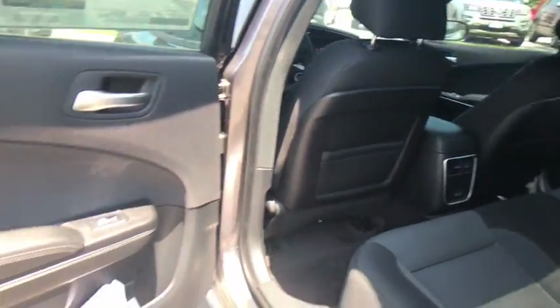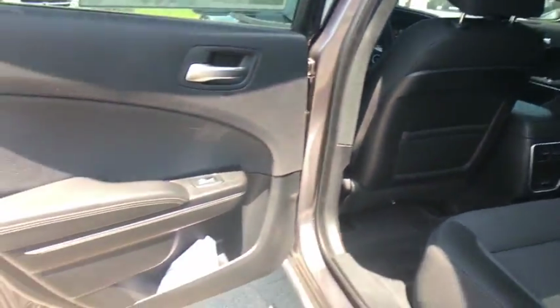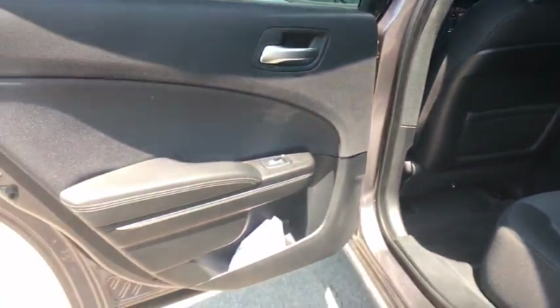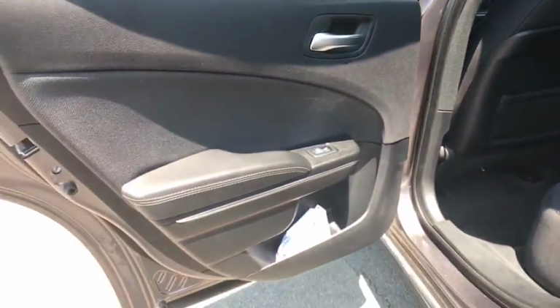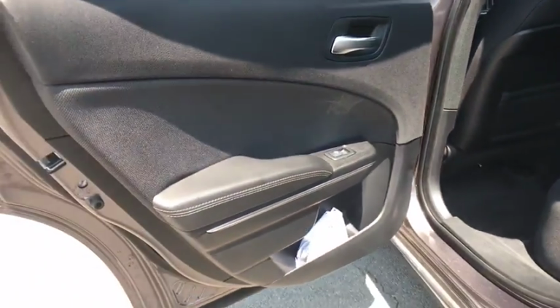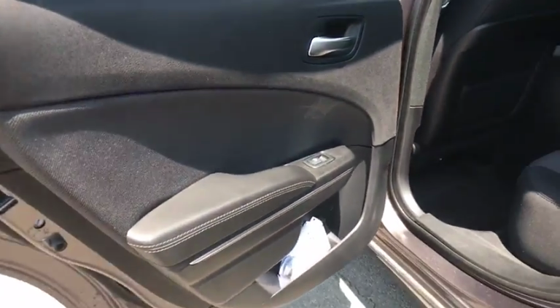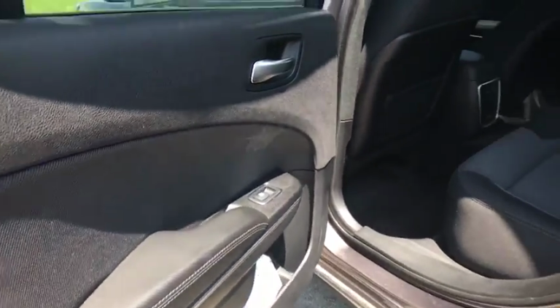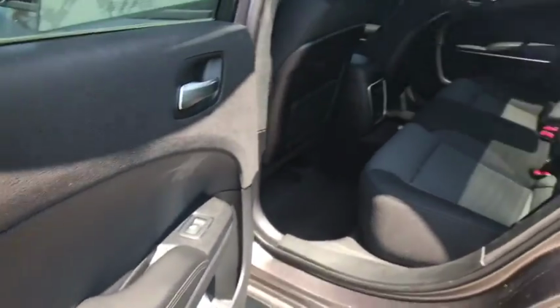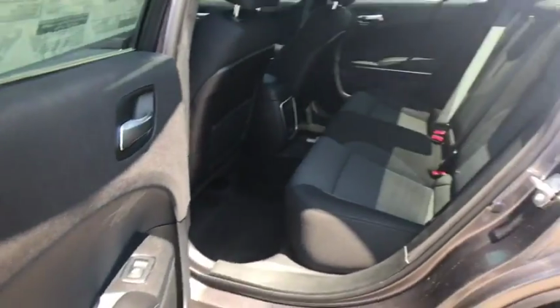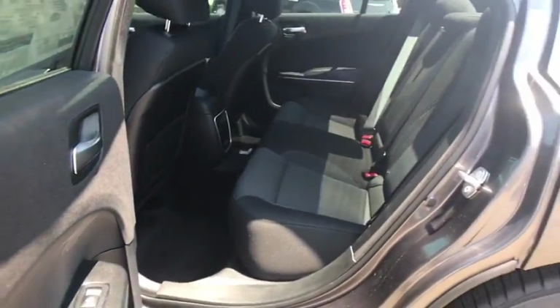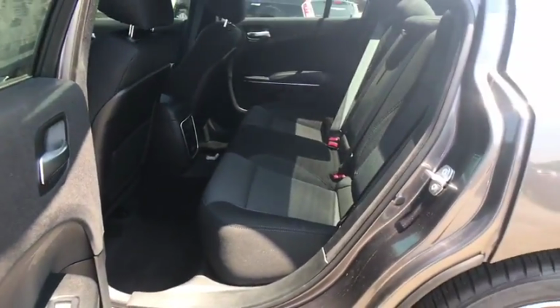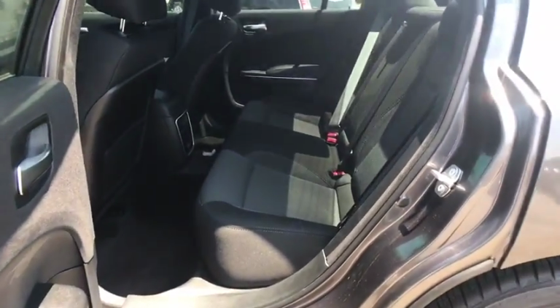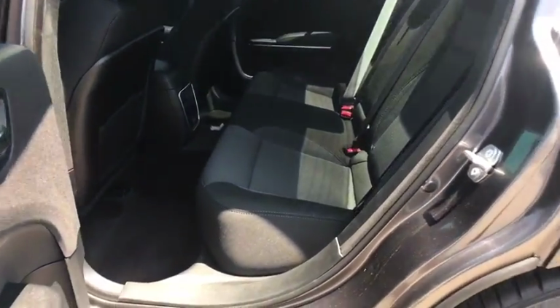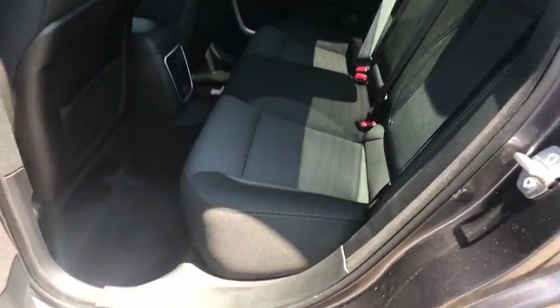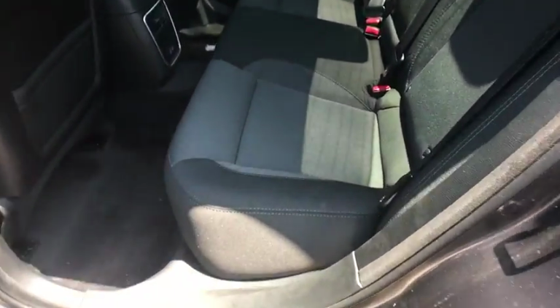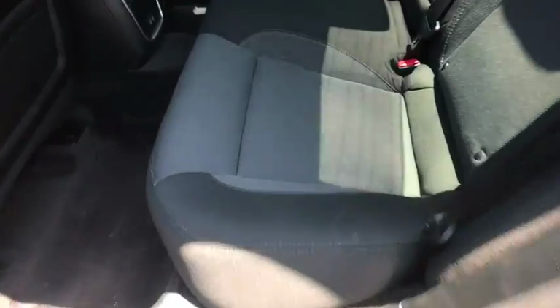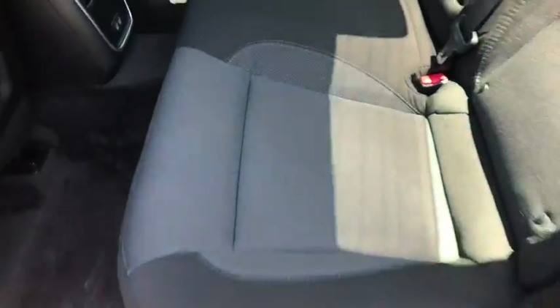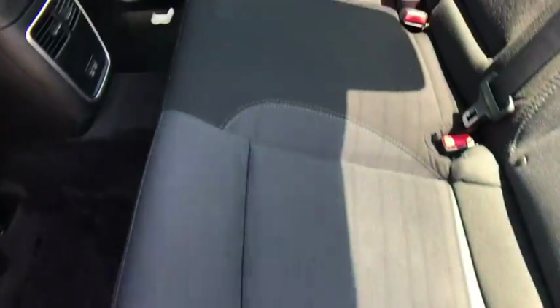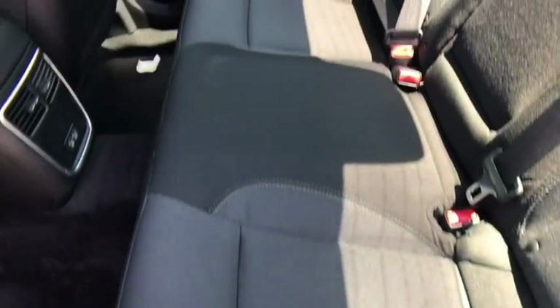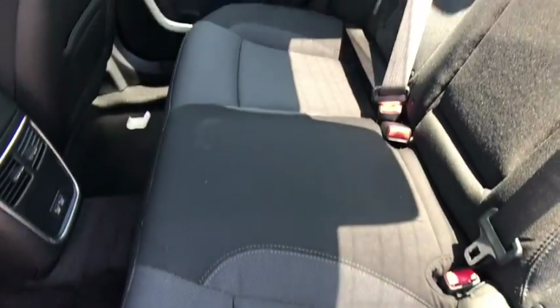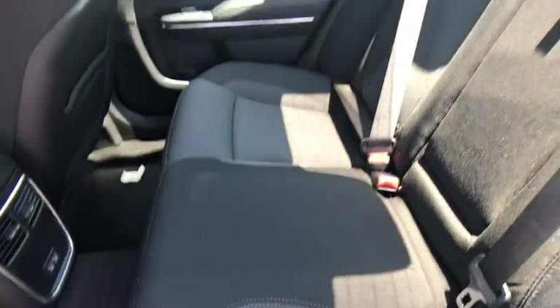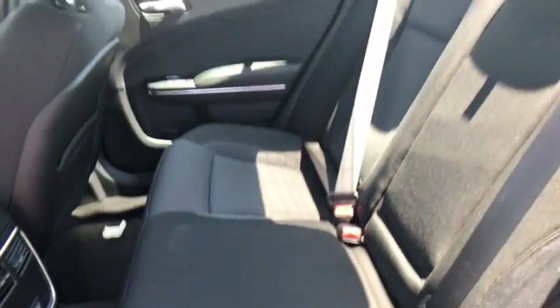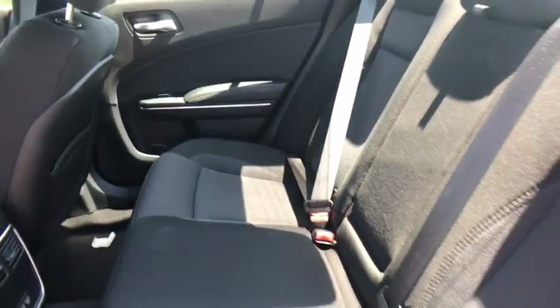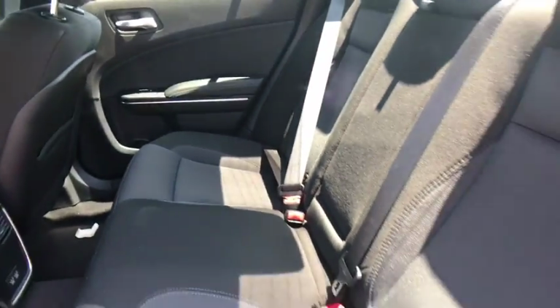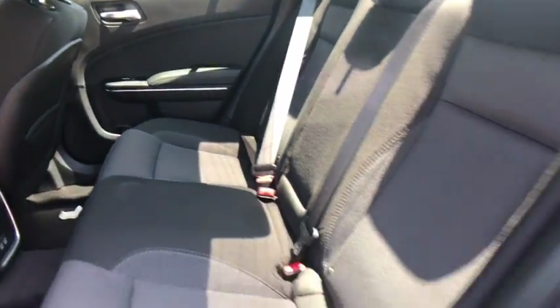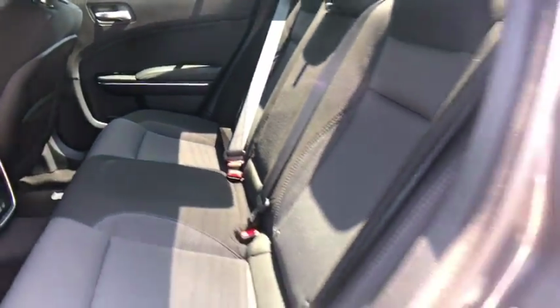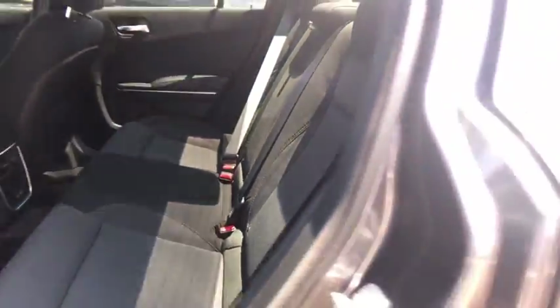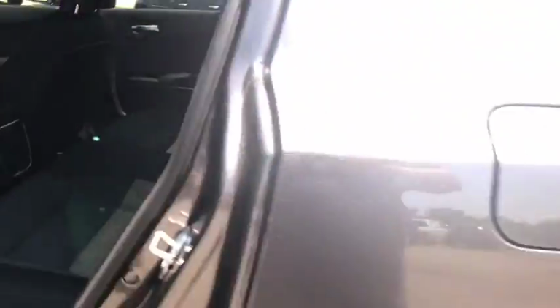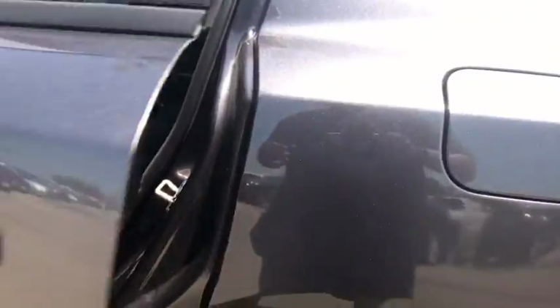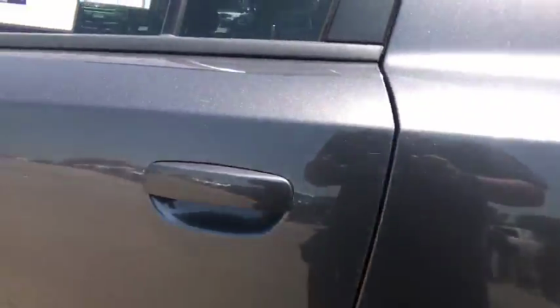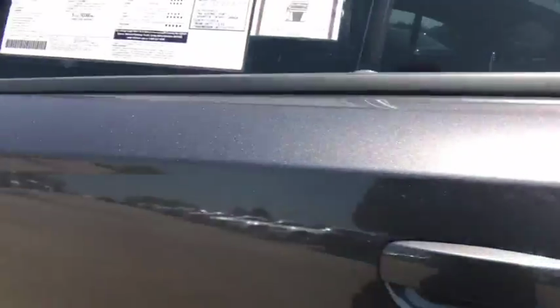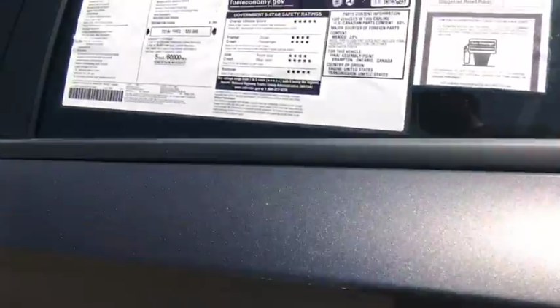Panic alarm, remote keyless entry, overhead console, tilt steering wheel, power driver's seat, driver vanity mirror, cloth seats, front bucket seats.